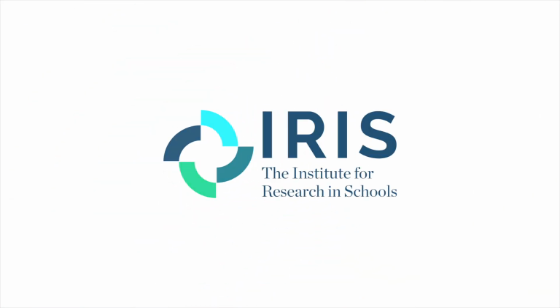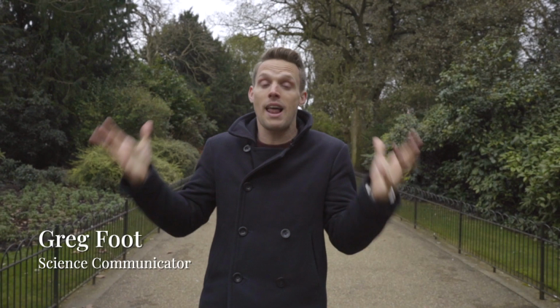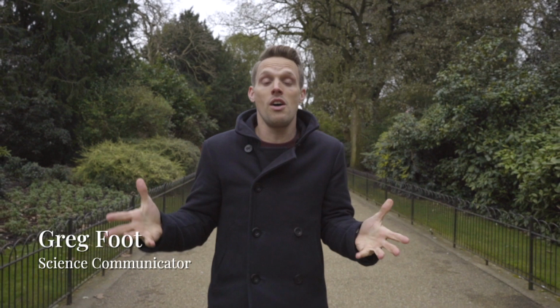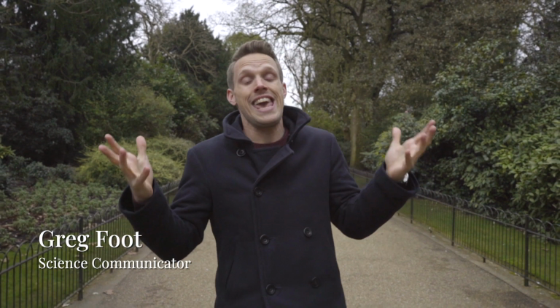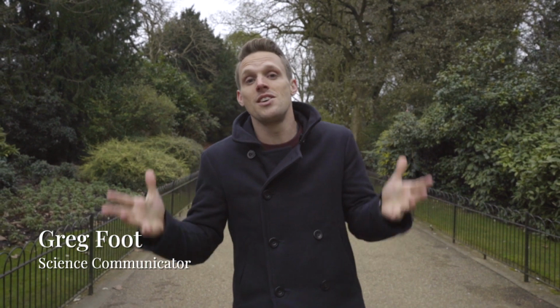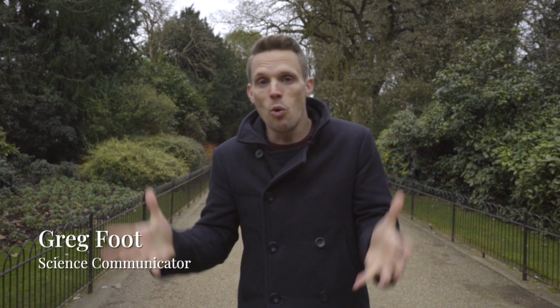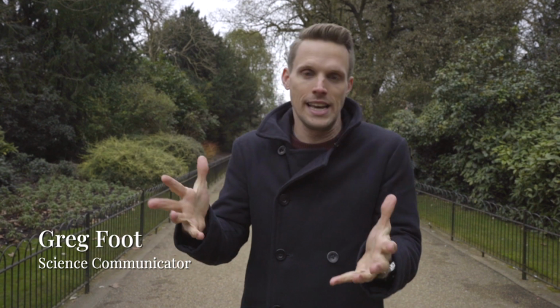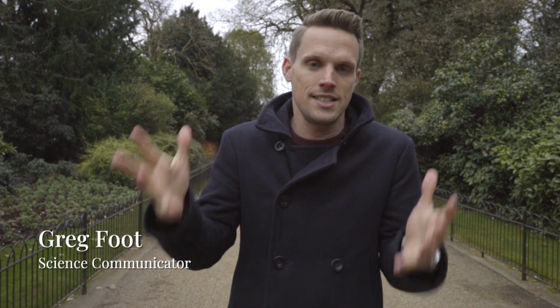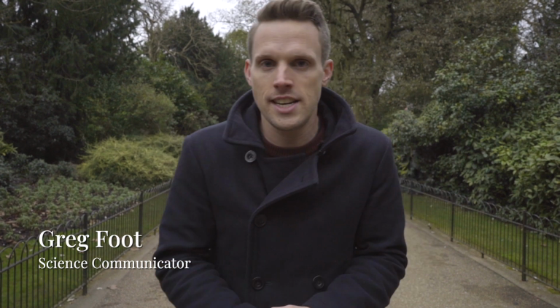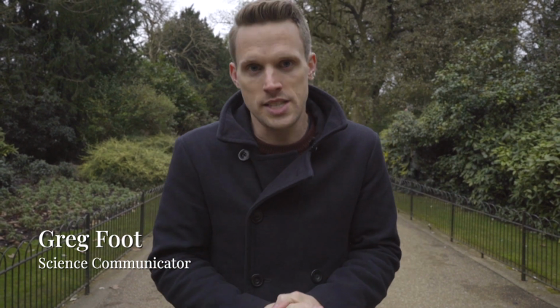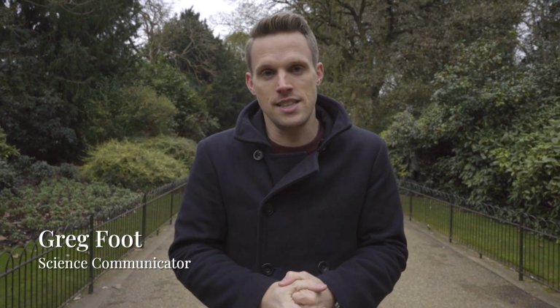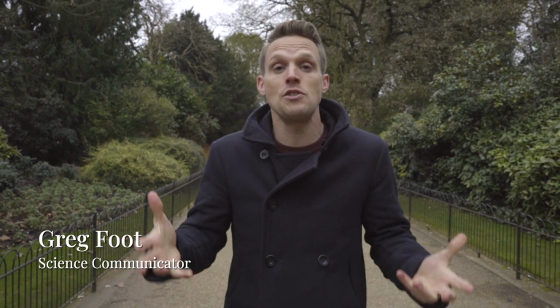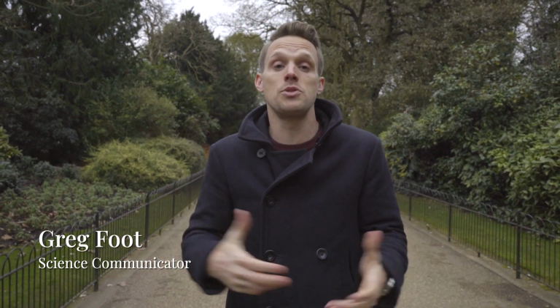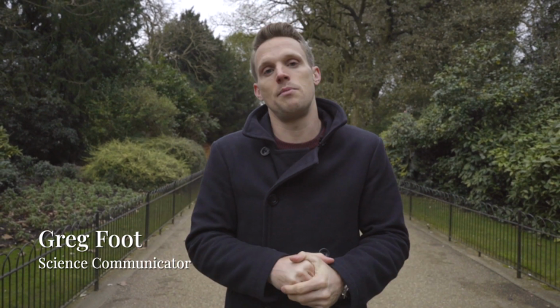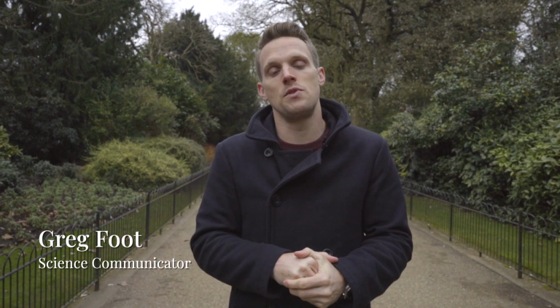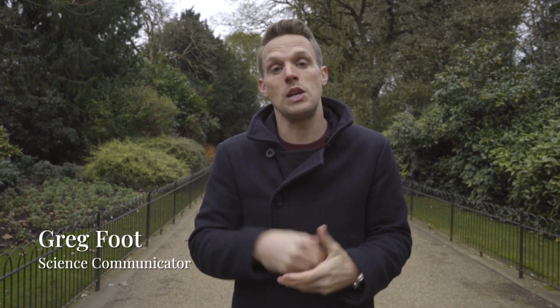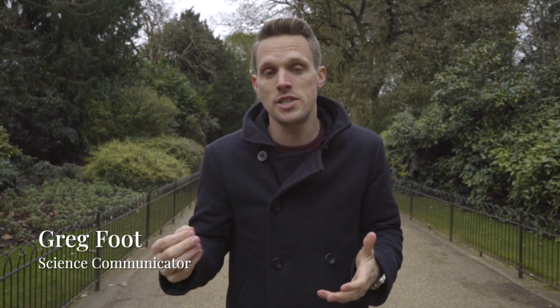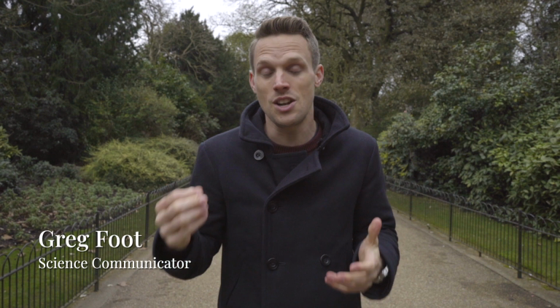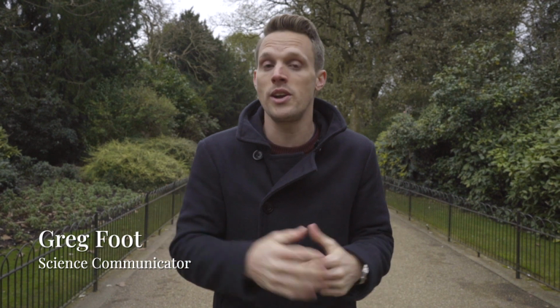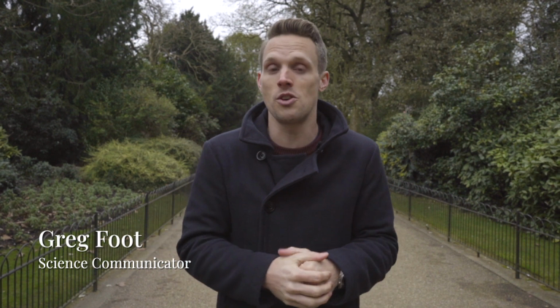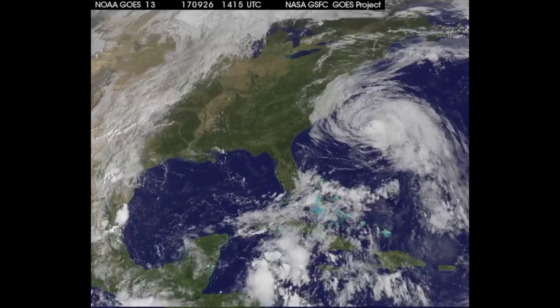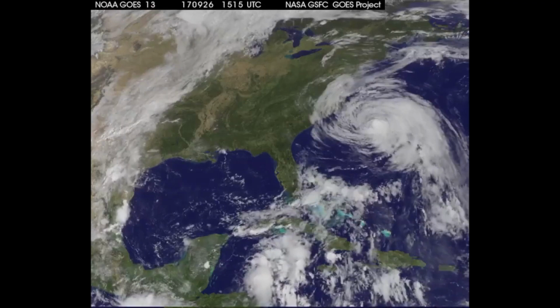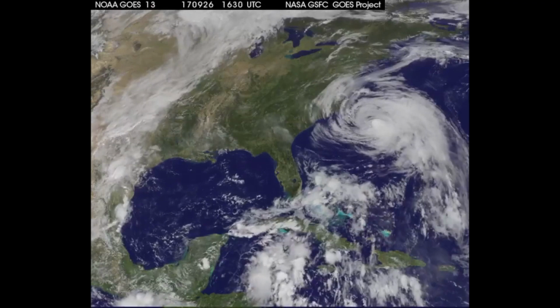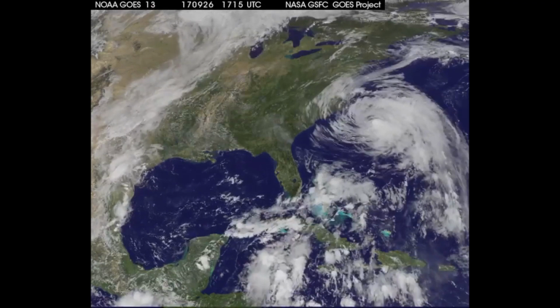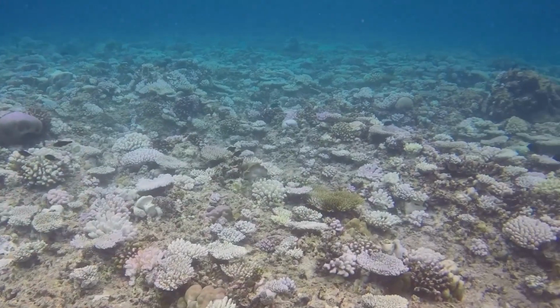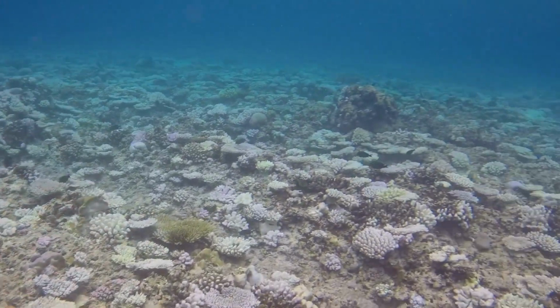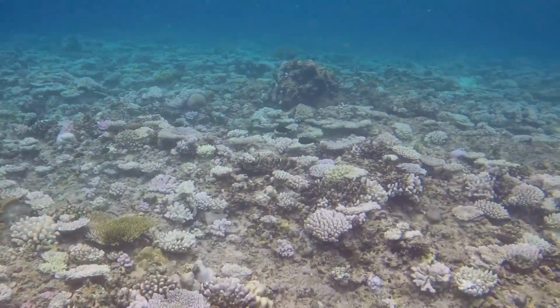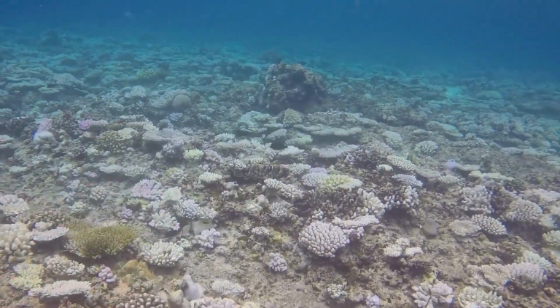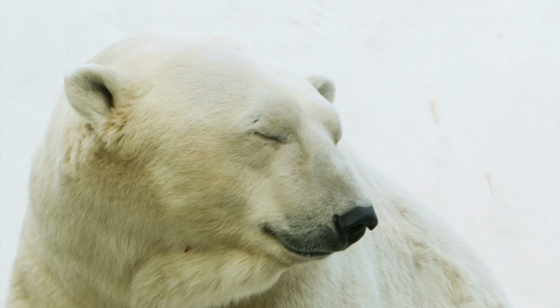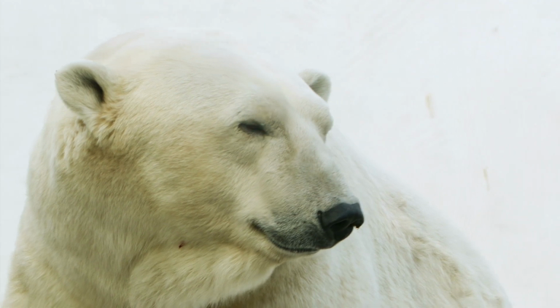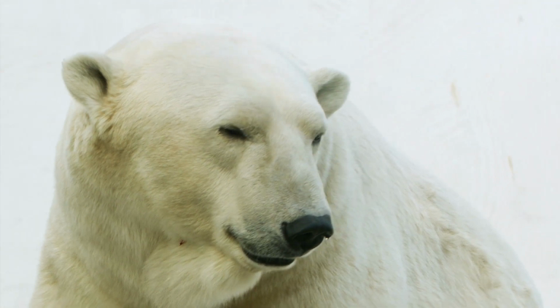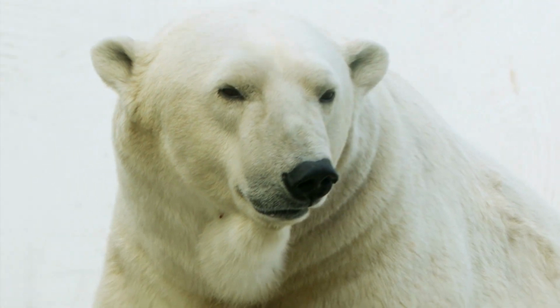The planet Earth is warming. Since 1906, the average global surface temperature has risen between 0.6 and 0.9 degrees Celsius. And although that doesn't sound like much, the effects could be potentially catastrophic.